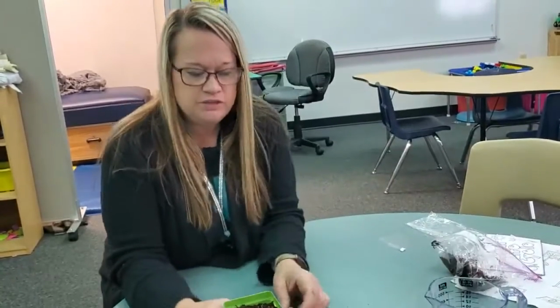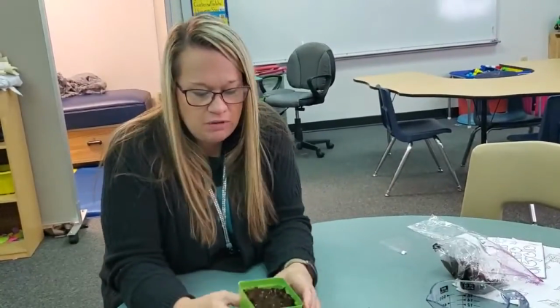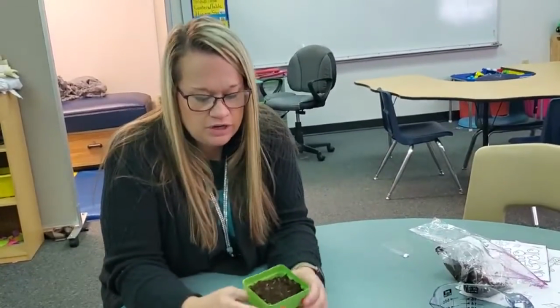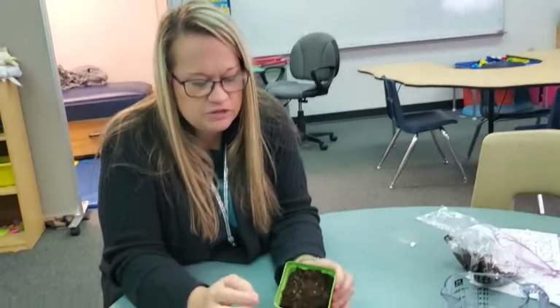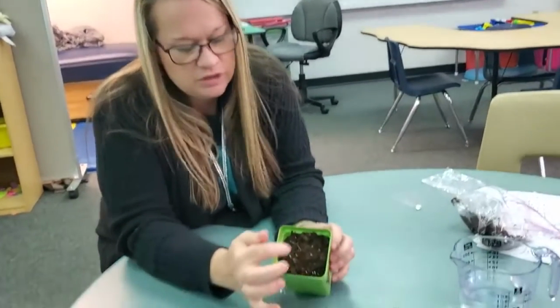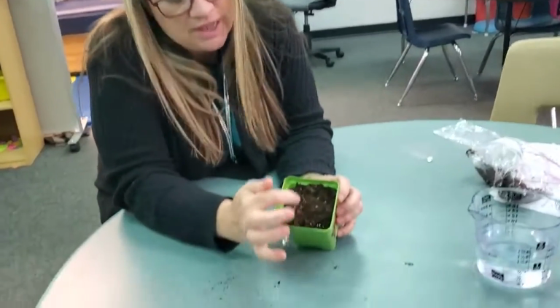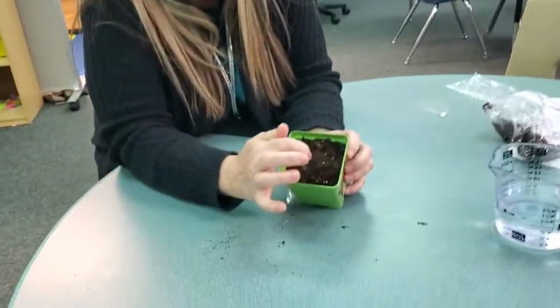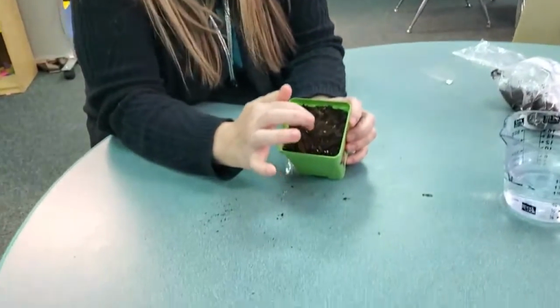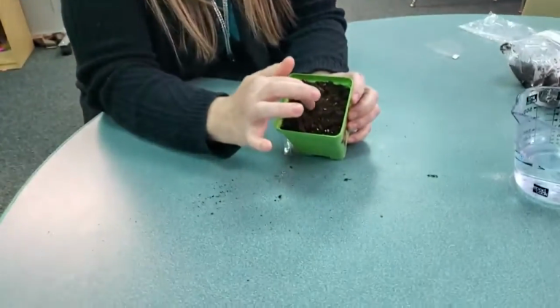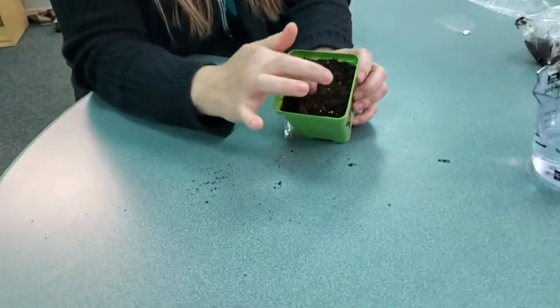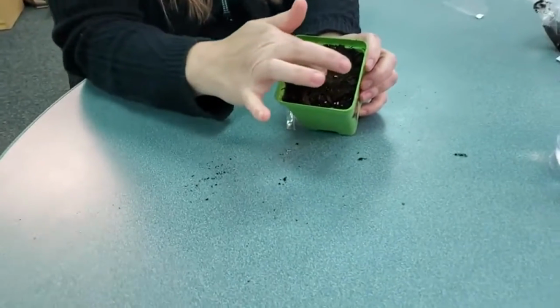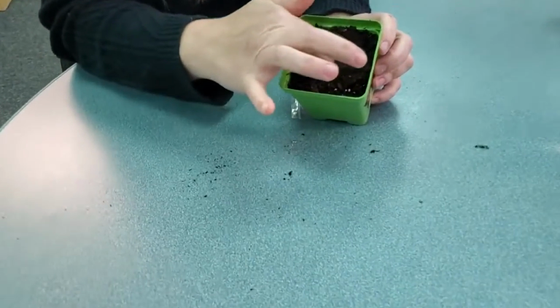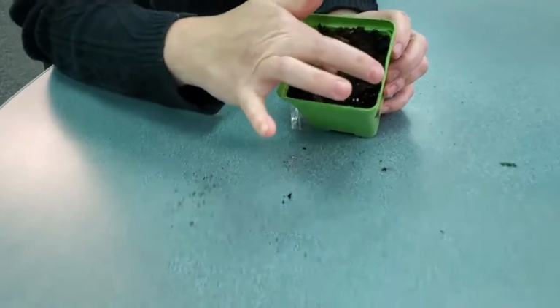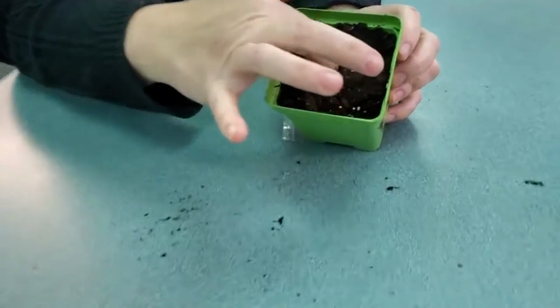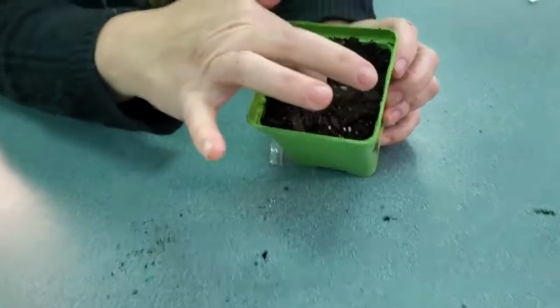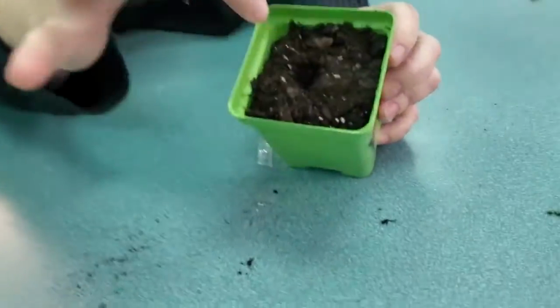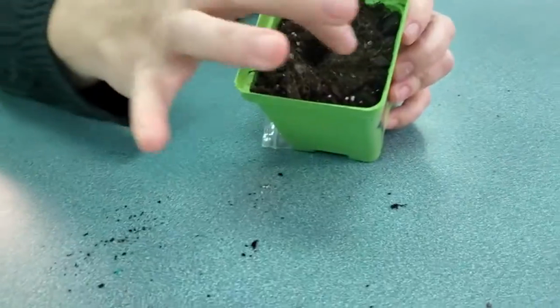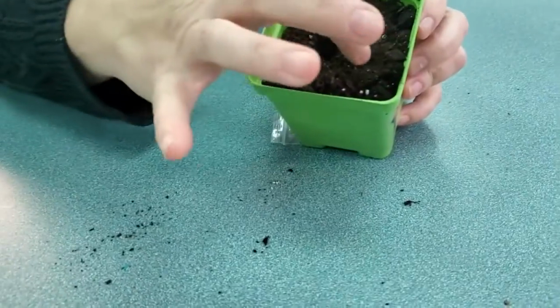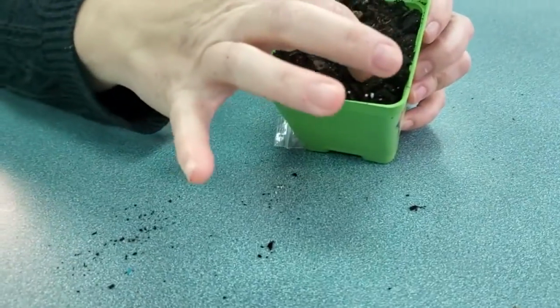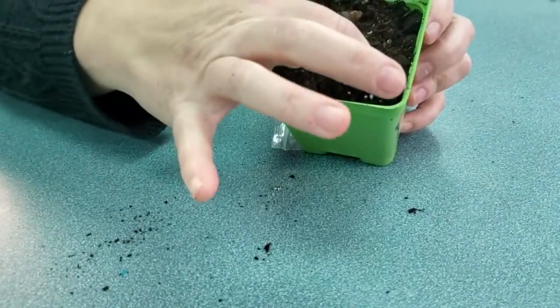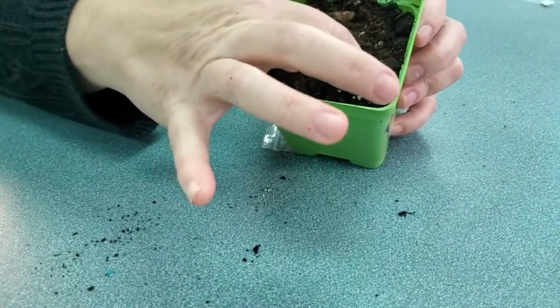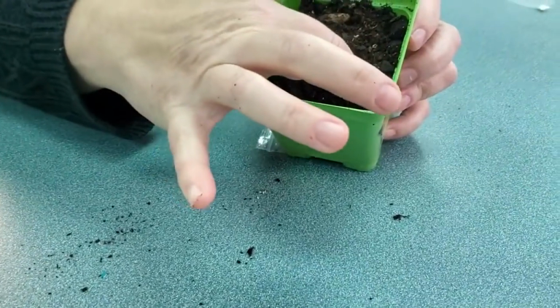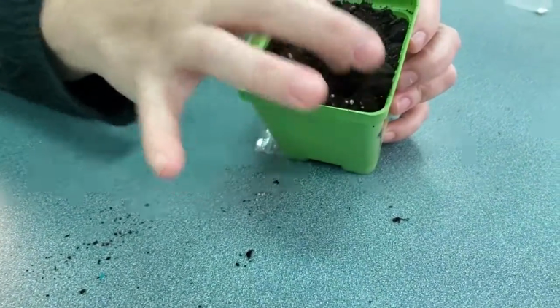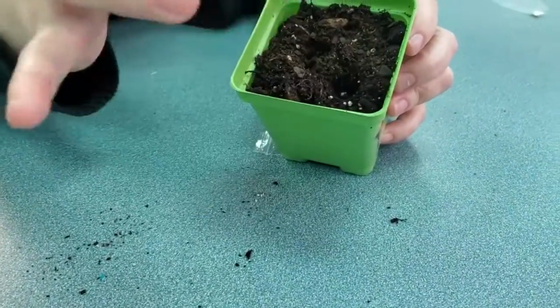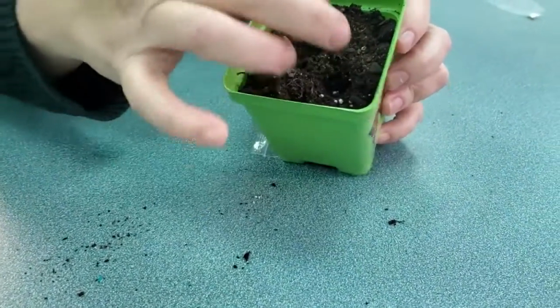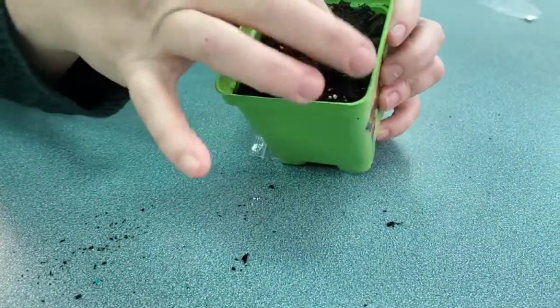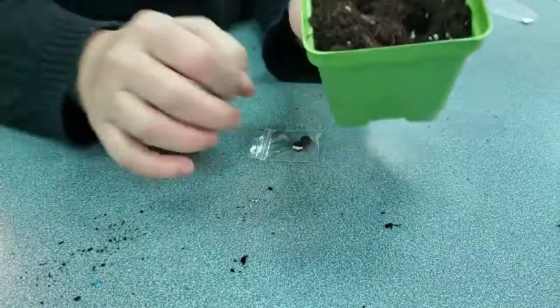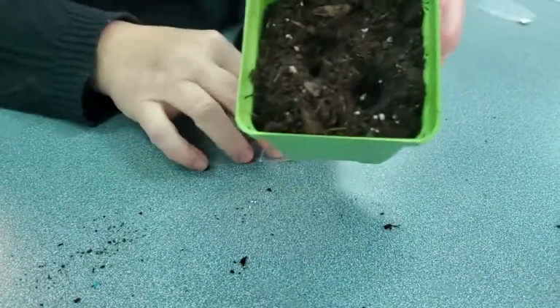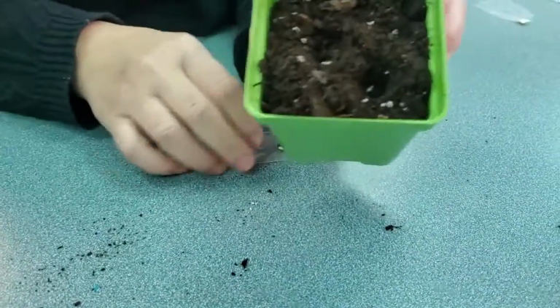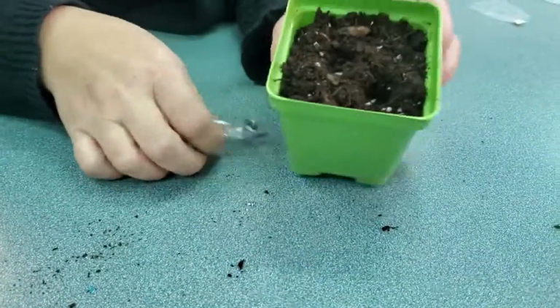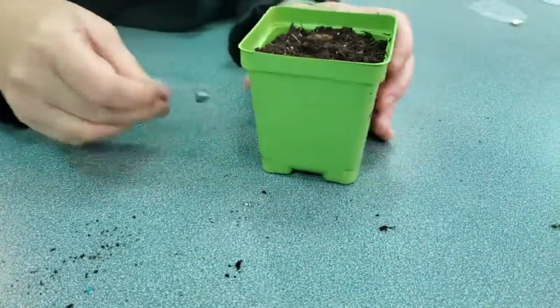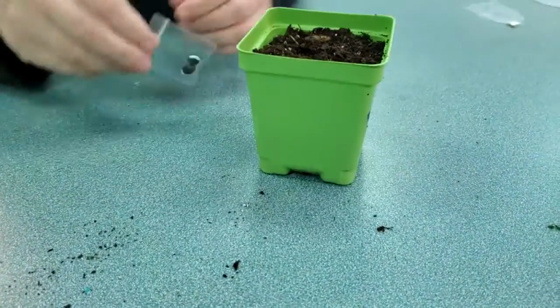So now what we're going to do is take our pot and stick our finger in like that. Since we have two seeds, let's do two holes. So yours is going to look like that.